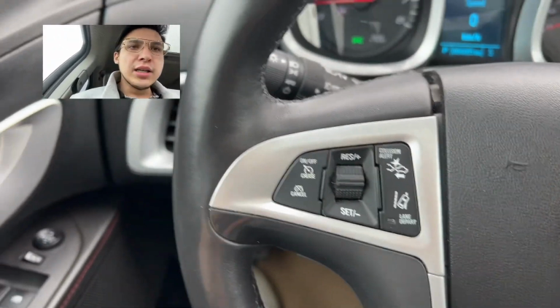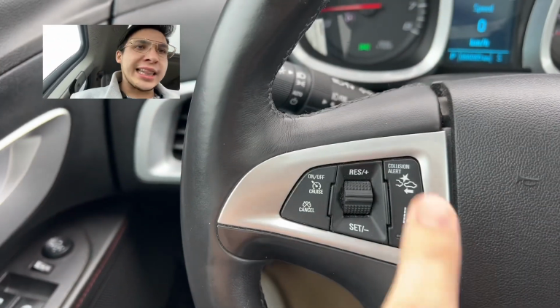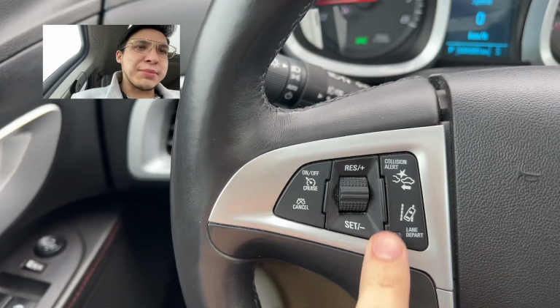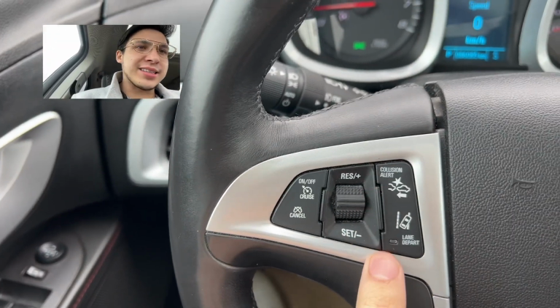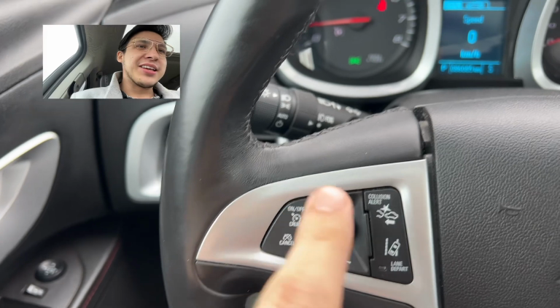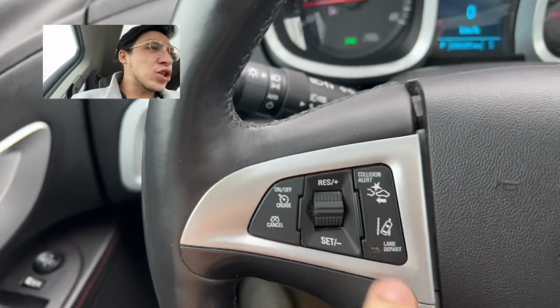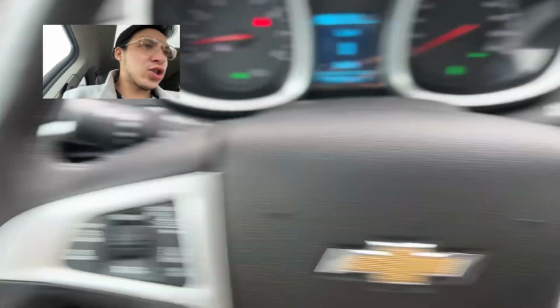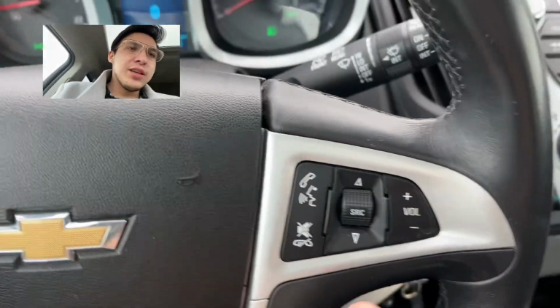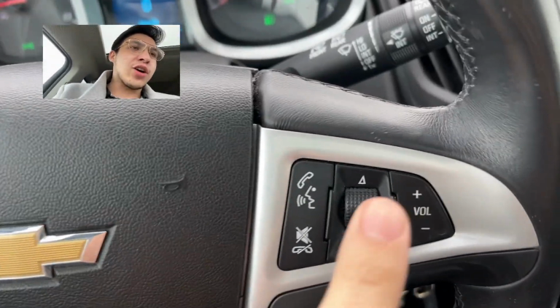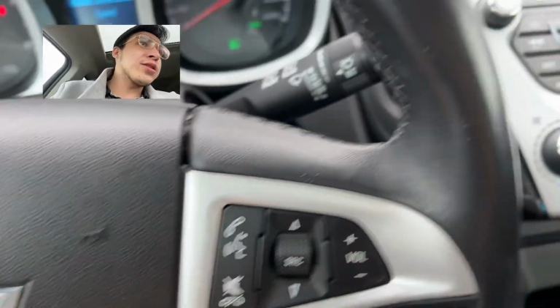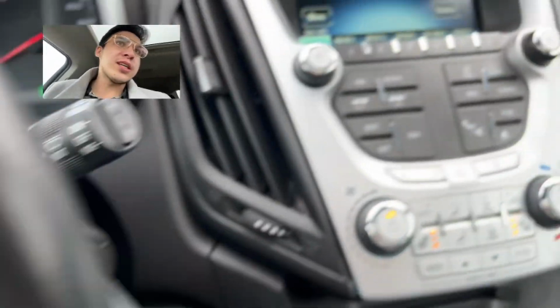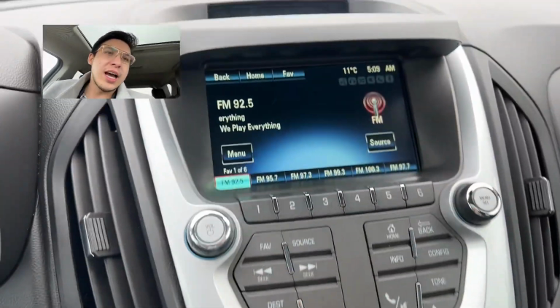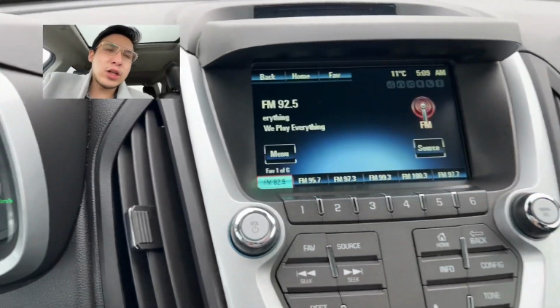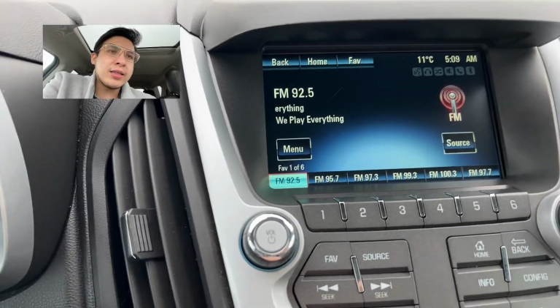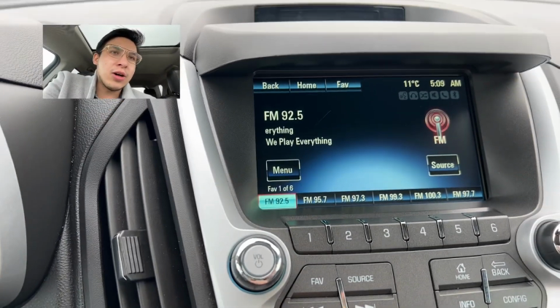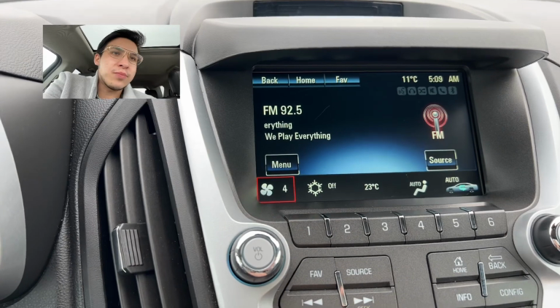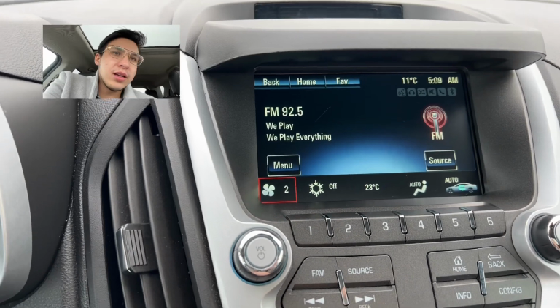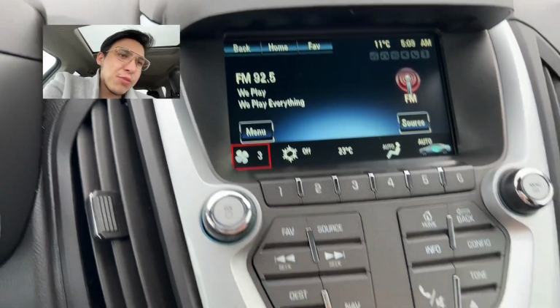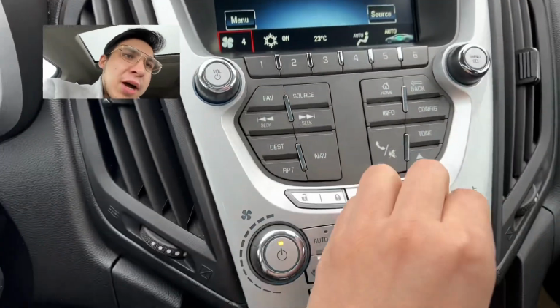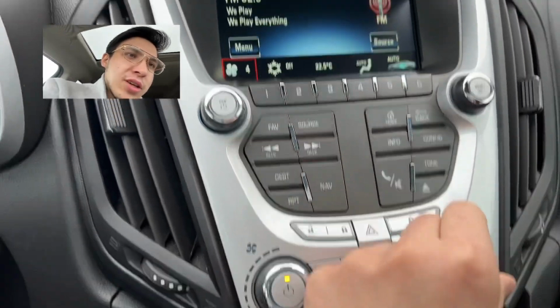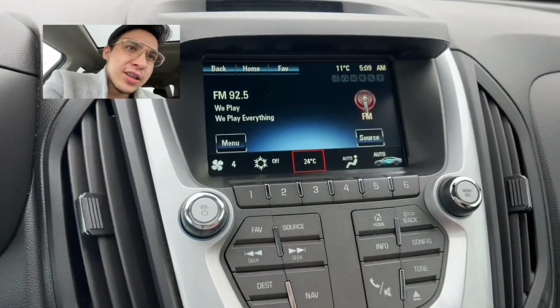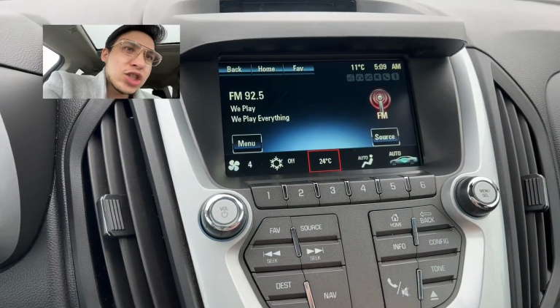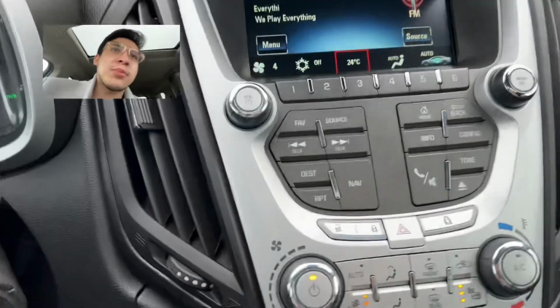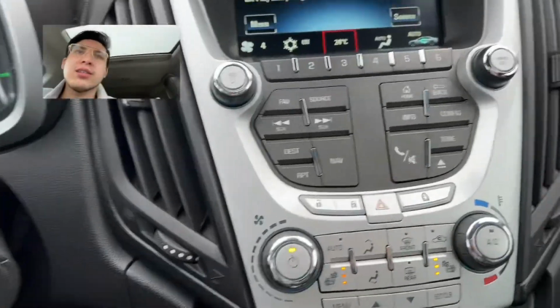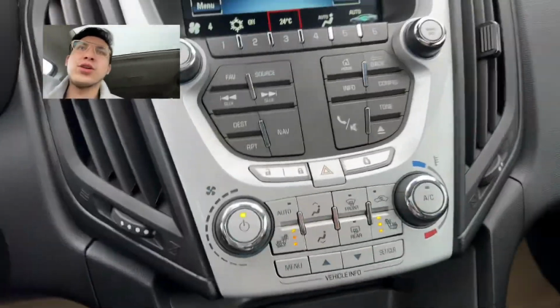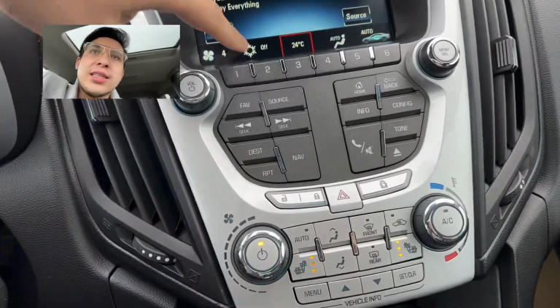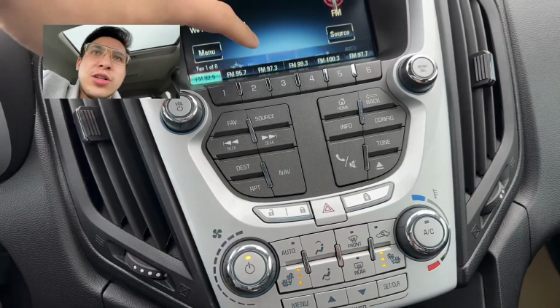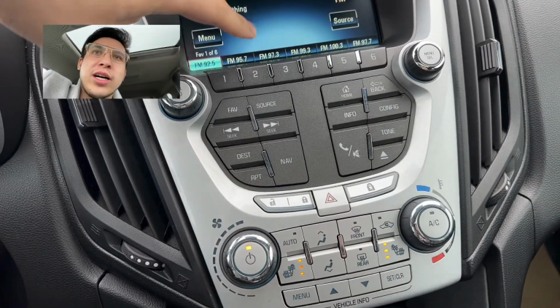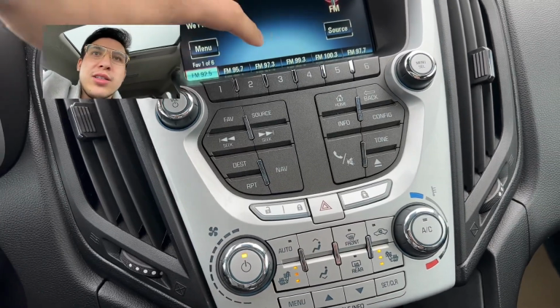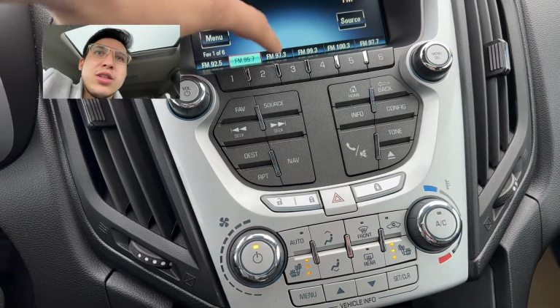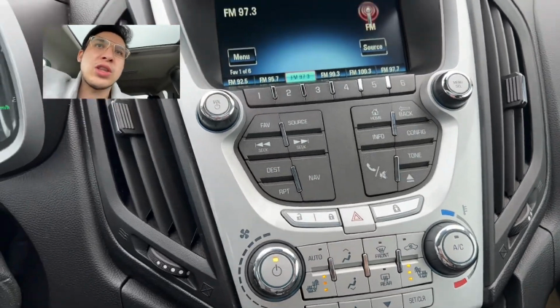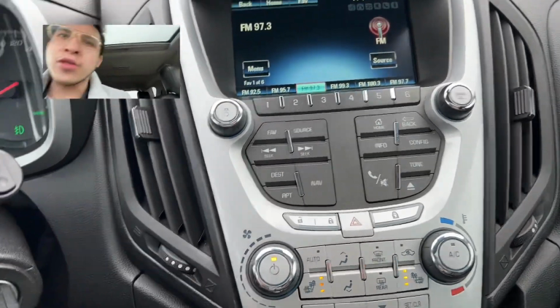You've got lane keep assist, collision detection, you've got your audio controls here. Let's take a look at this console — as you play with the buttons it changes up there. It's a touchscreen as well, switching the radio there.